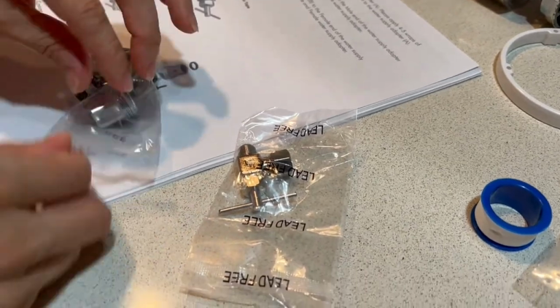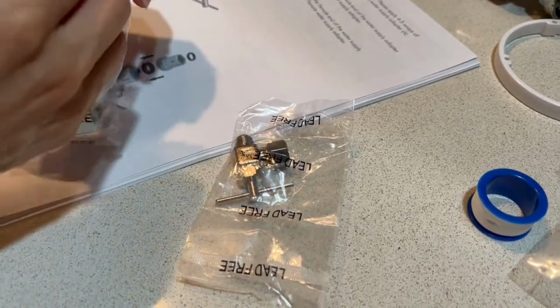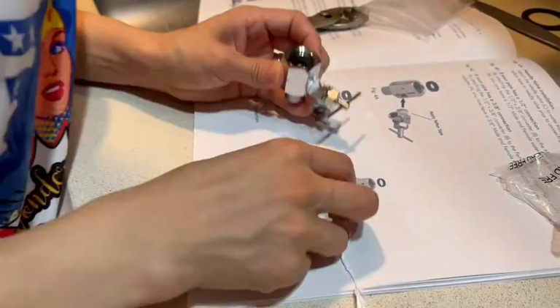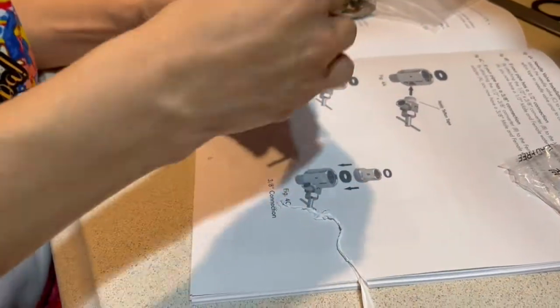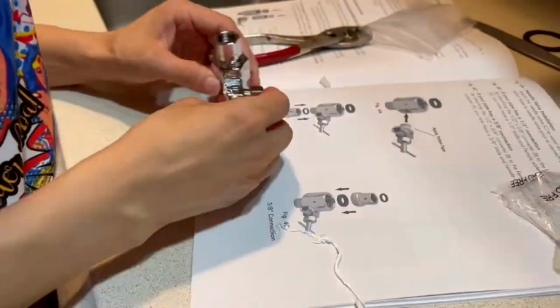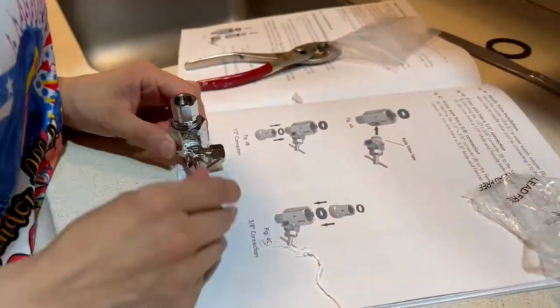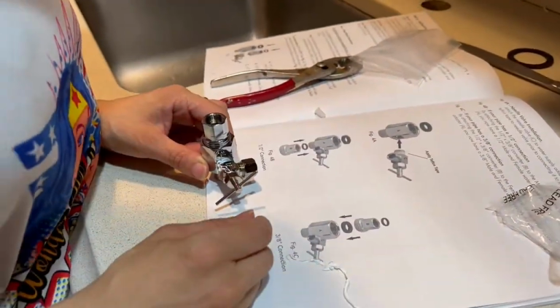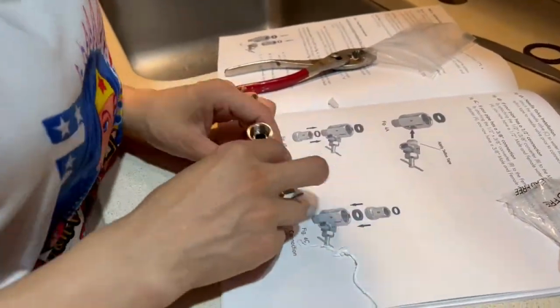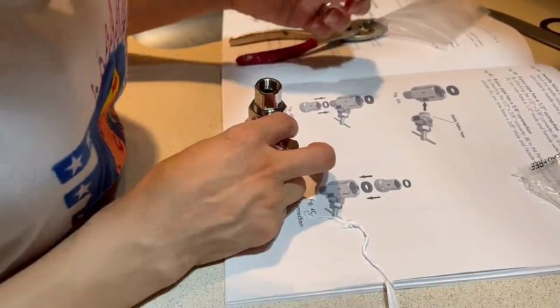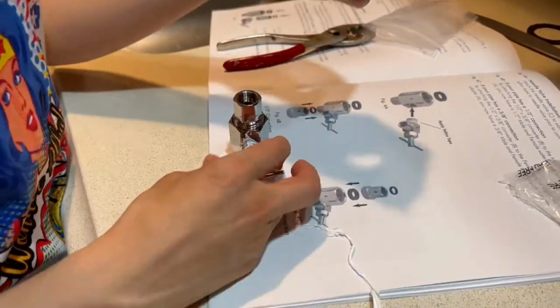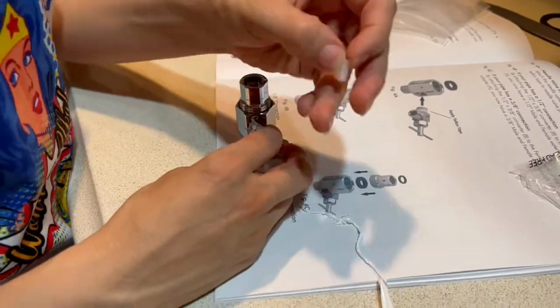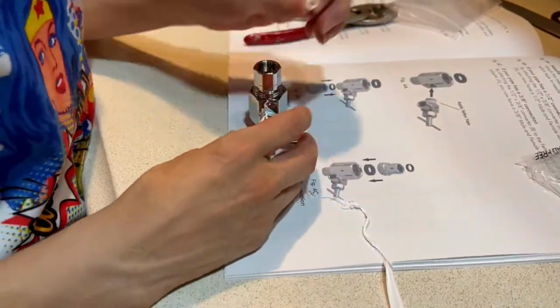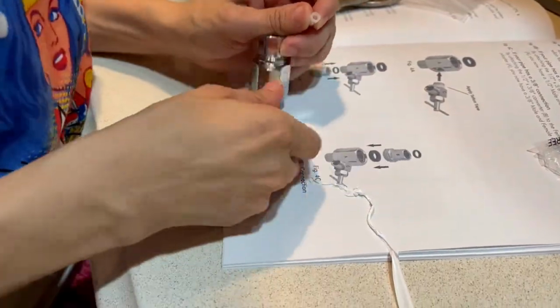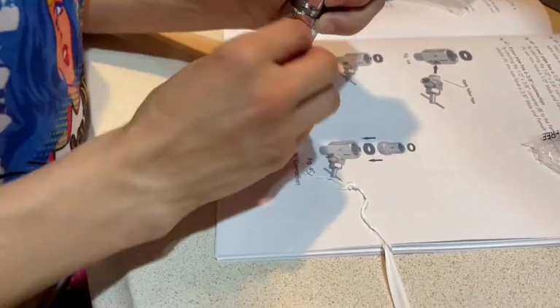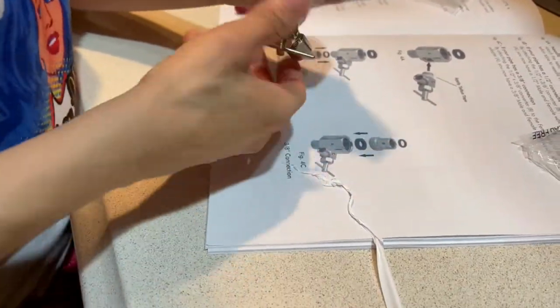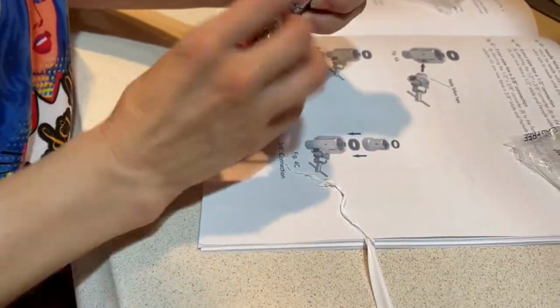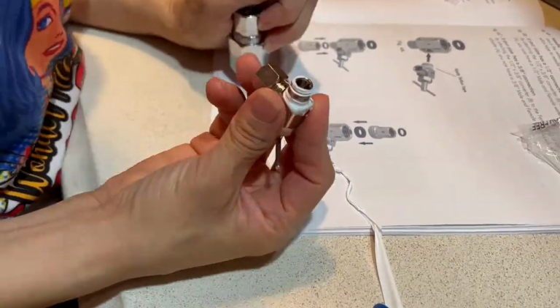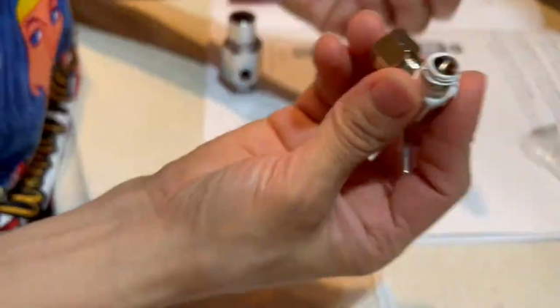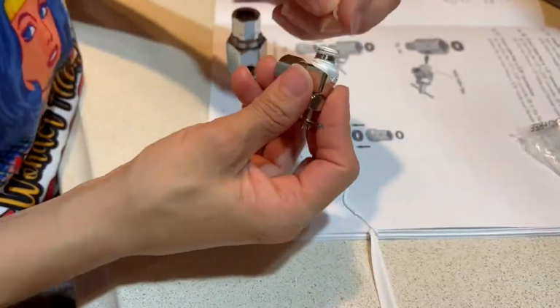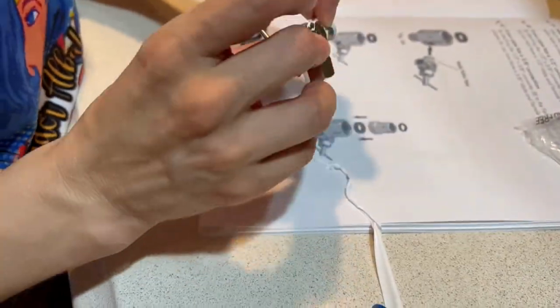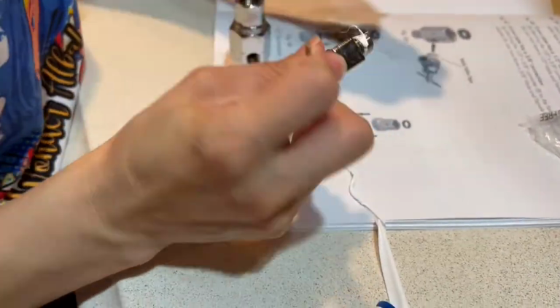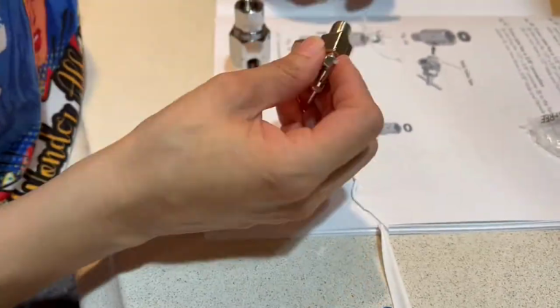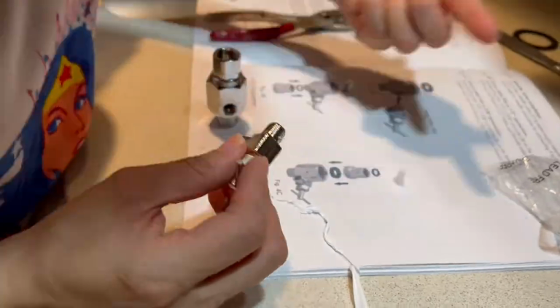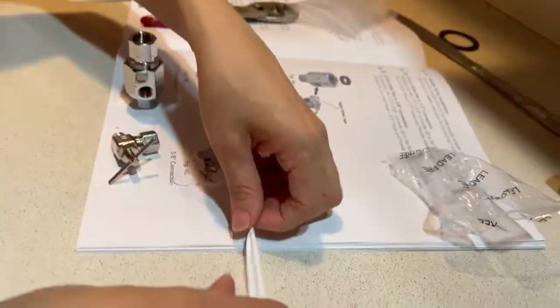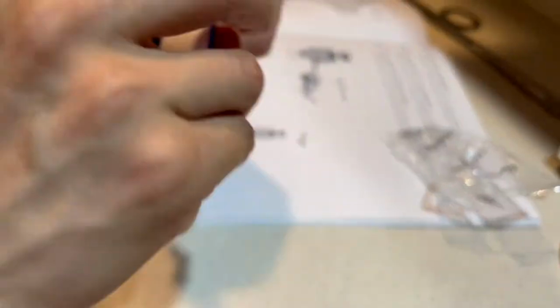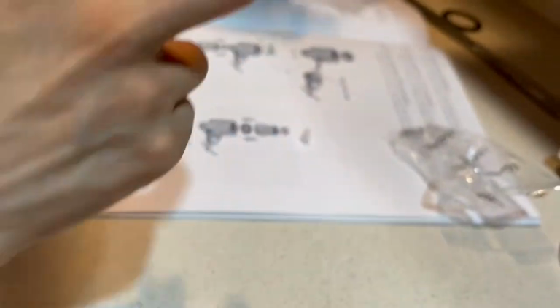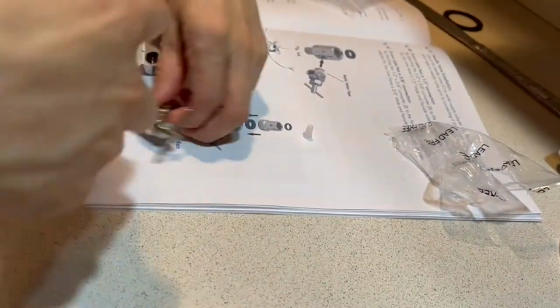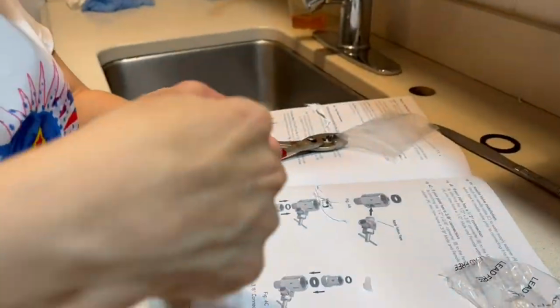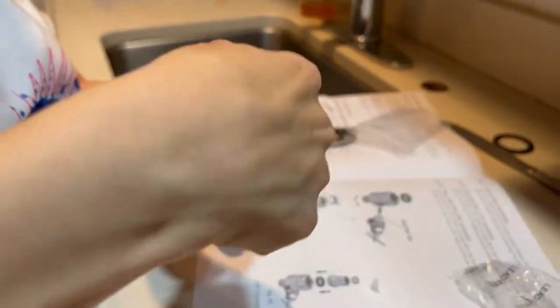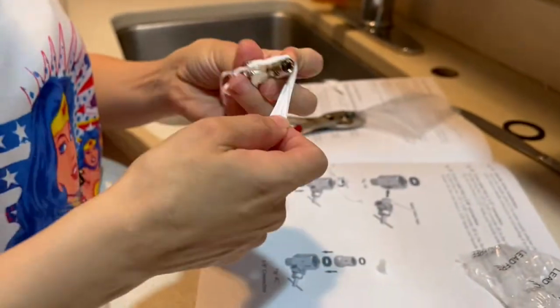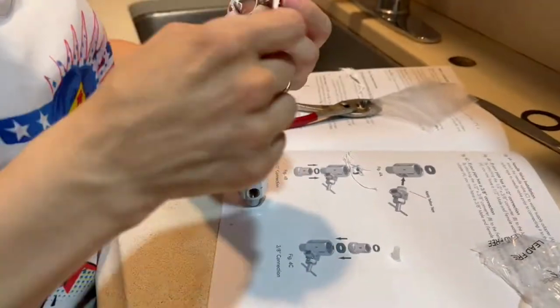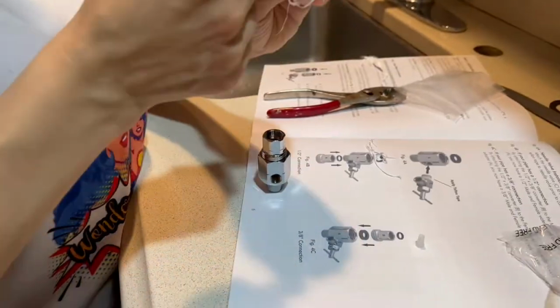The male and the female water supply adapters — be sure that you use the white tape that is included in the tools. This prevents water leaking in the future.